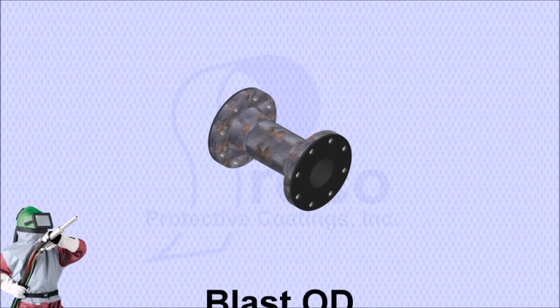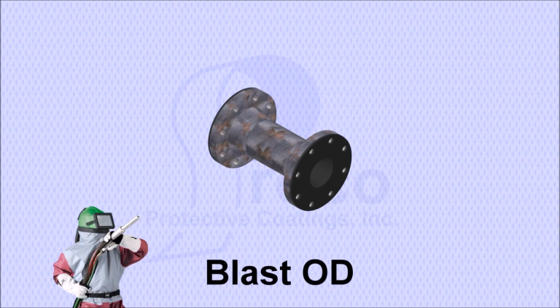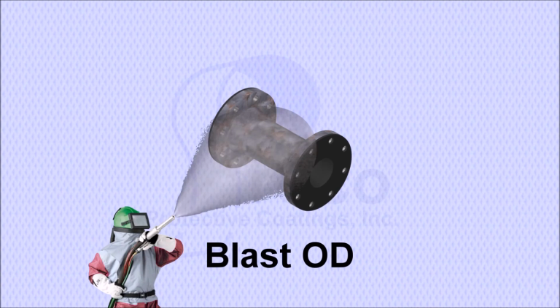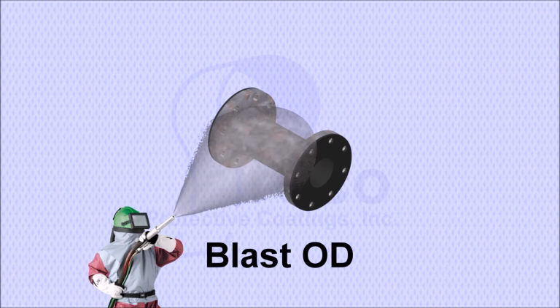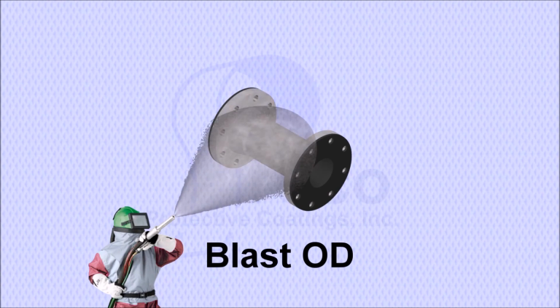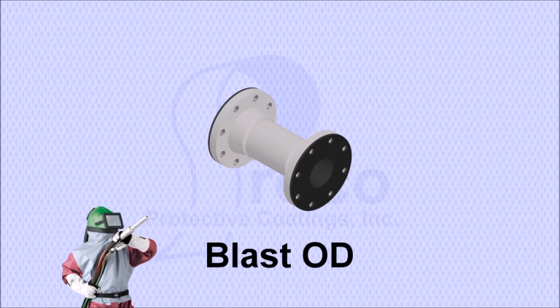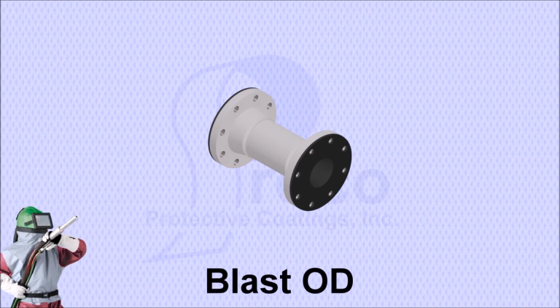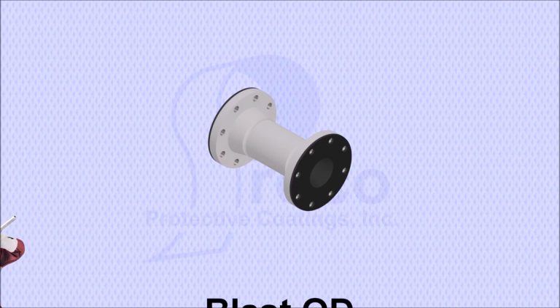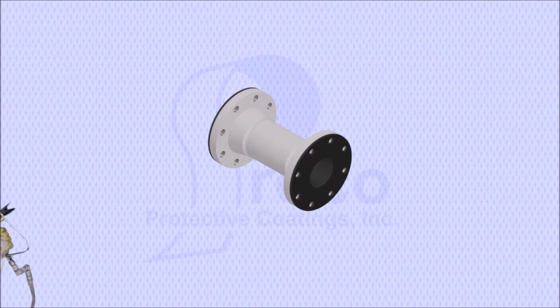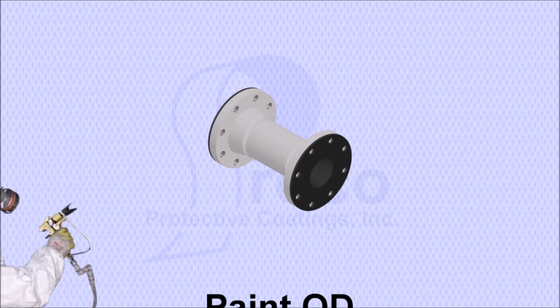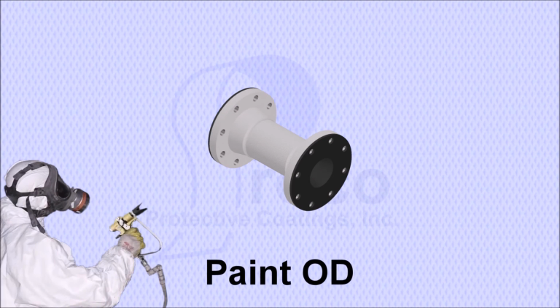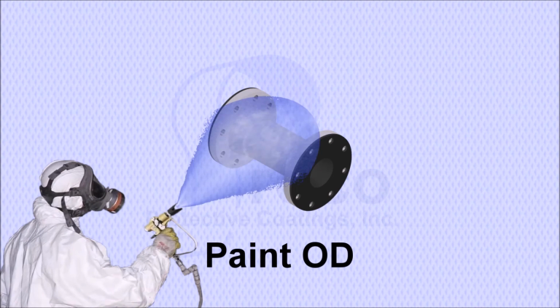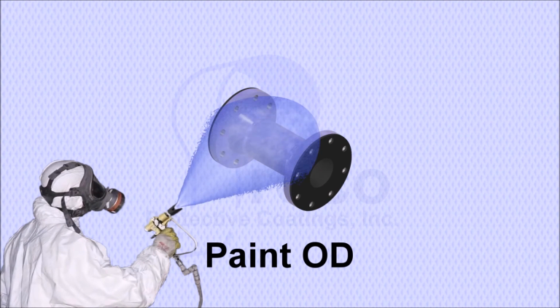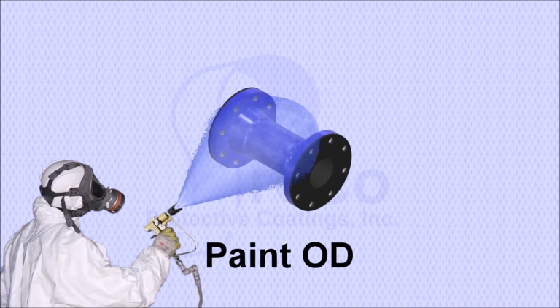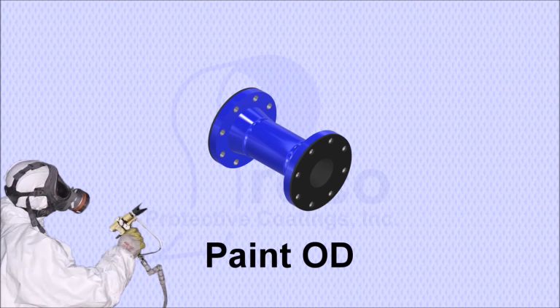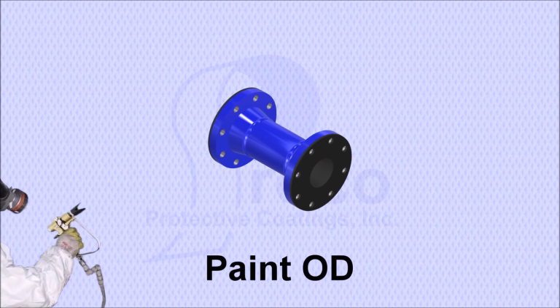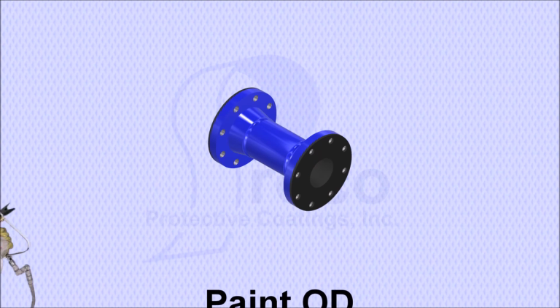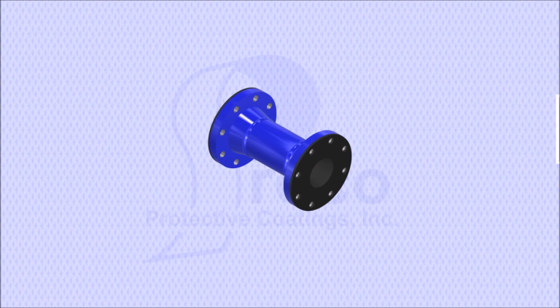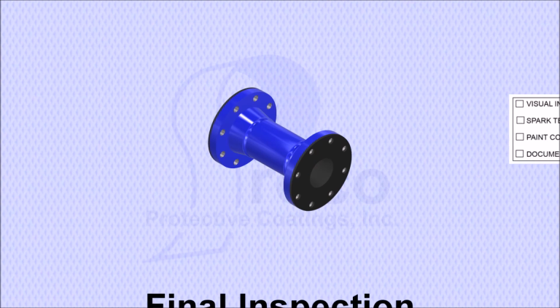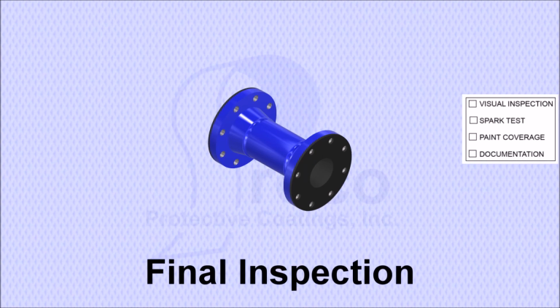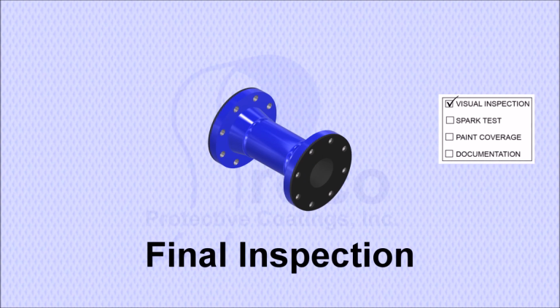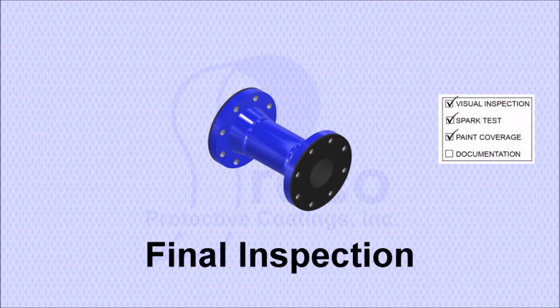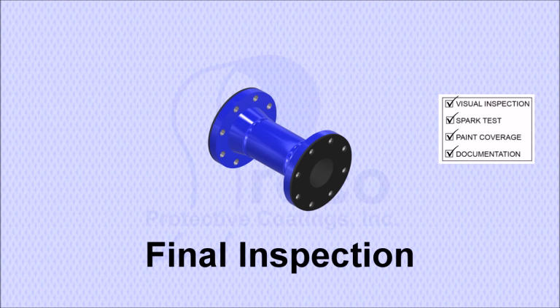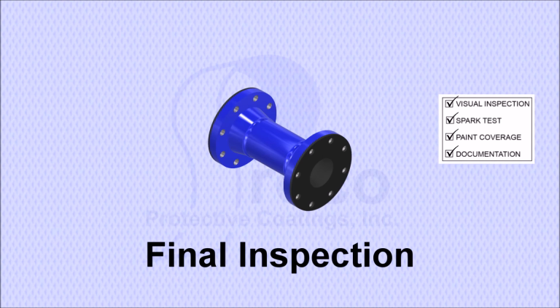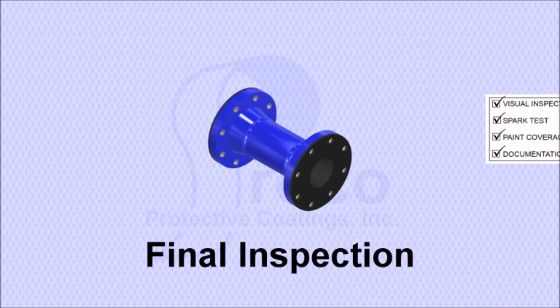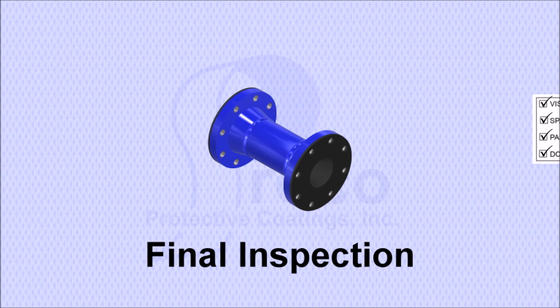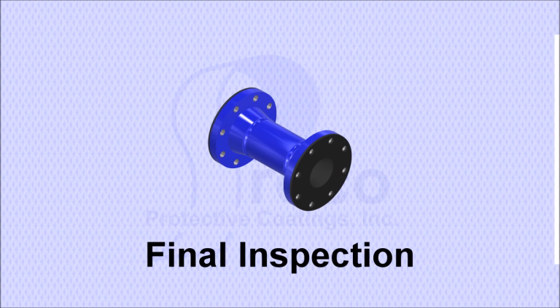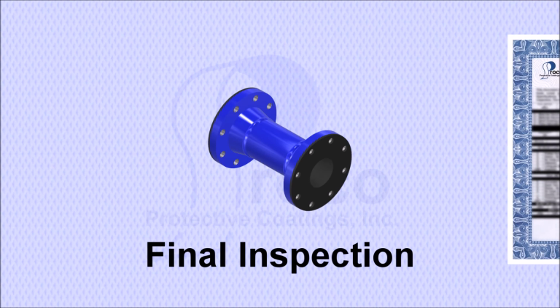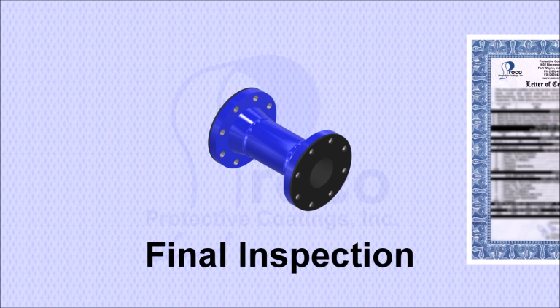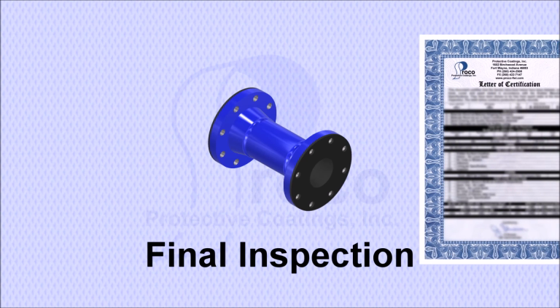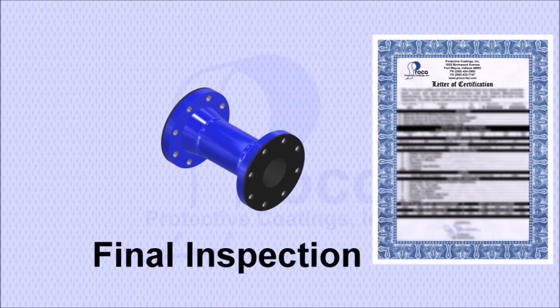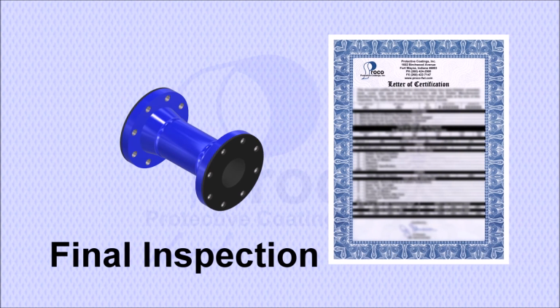The outside of the pipe is blasted for paint and then painted with a customer-approved system. A final inspection is performed to ensure that the pipe conforms to all of the customer's specifications.